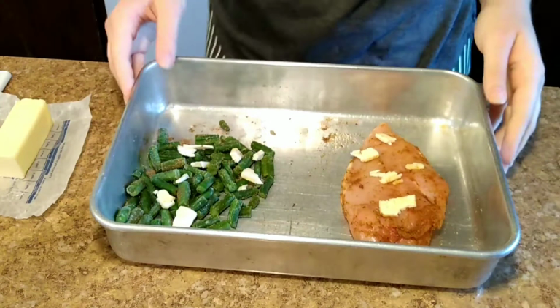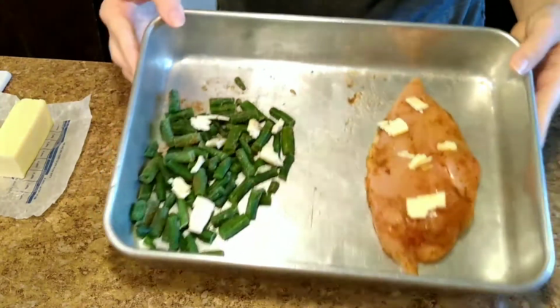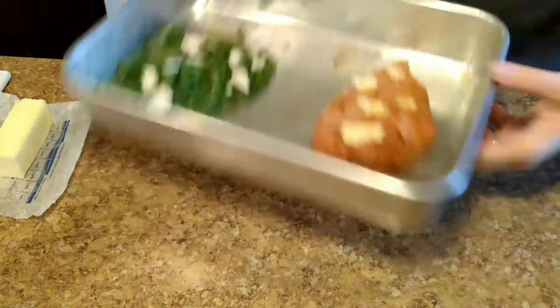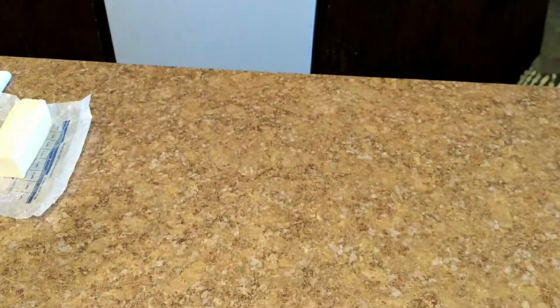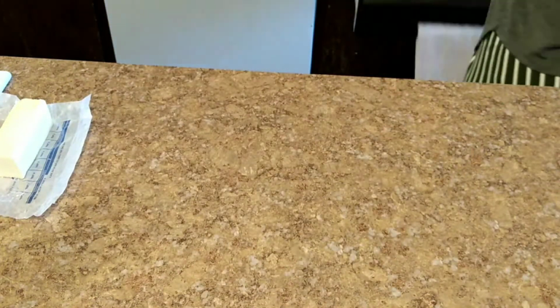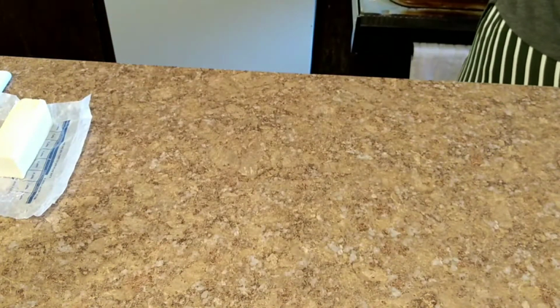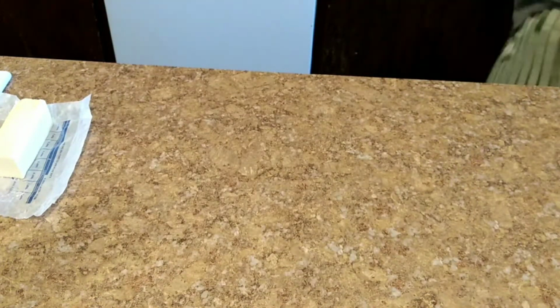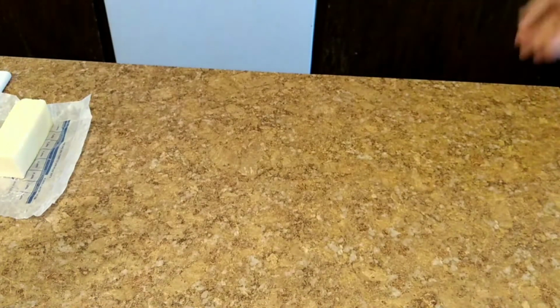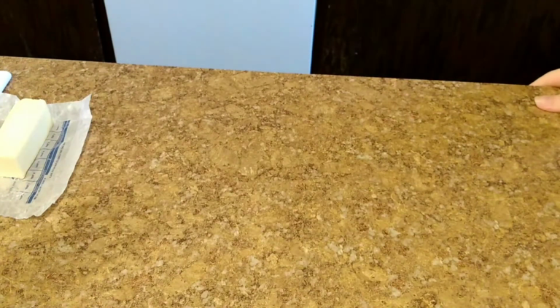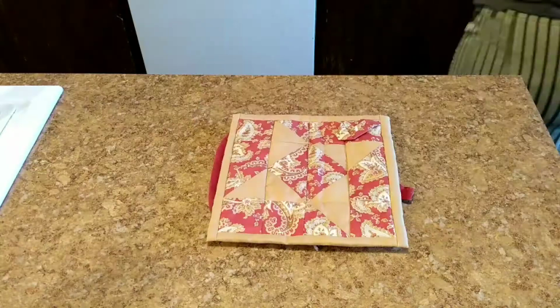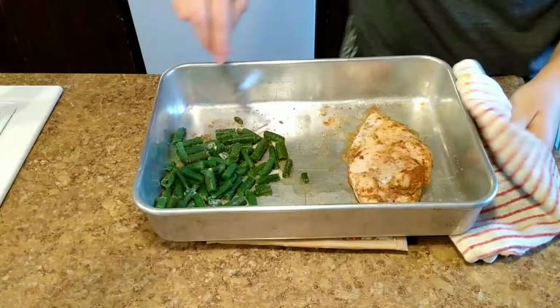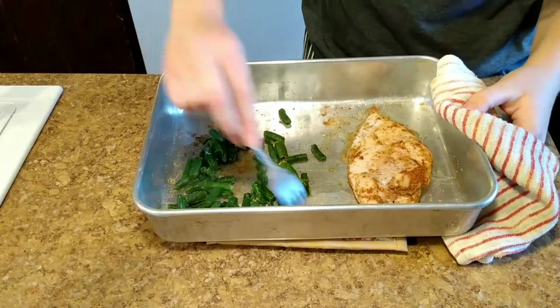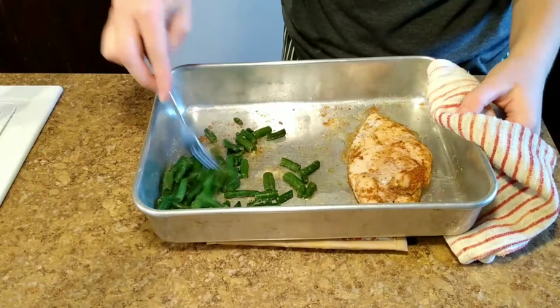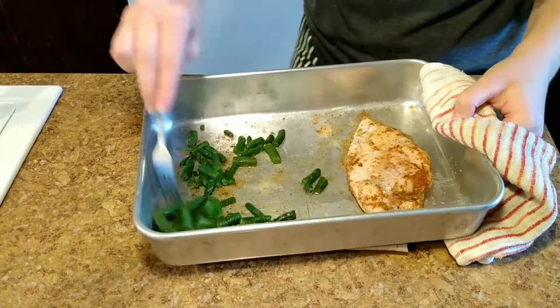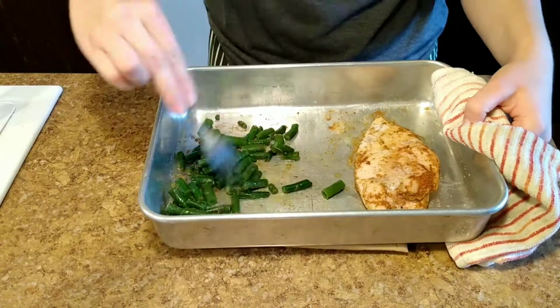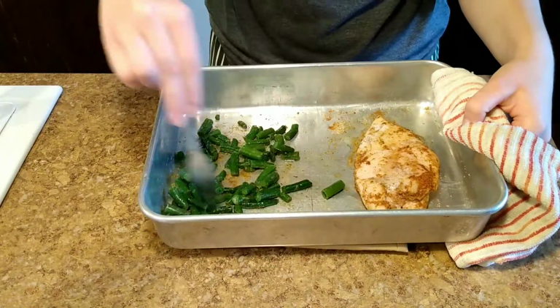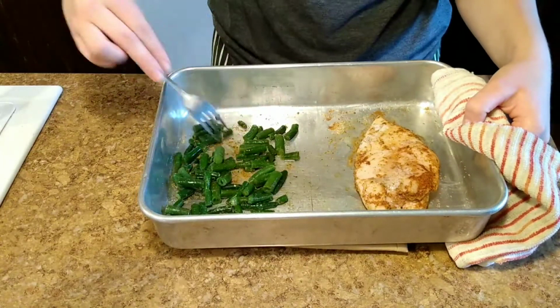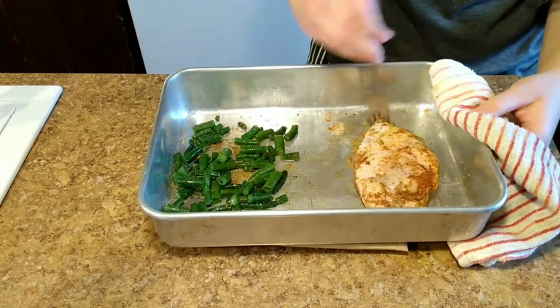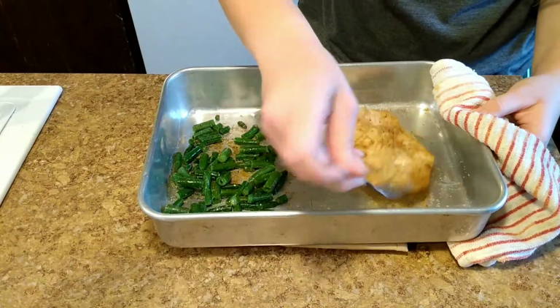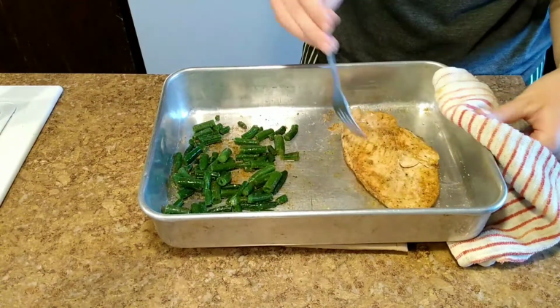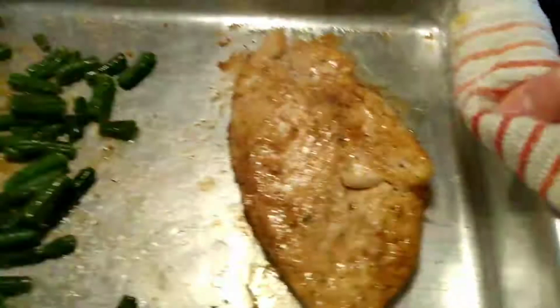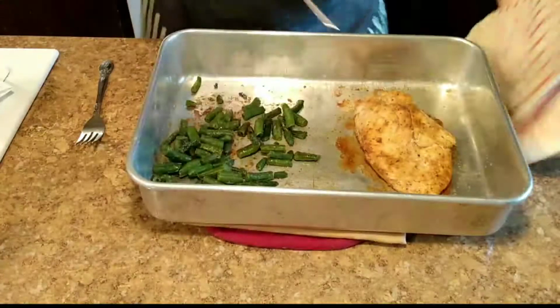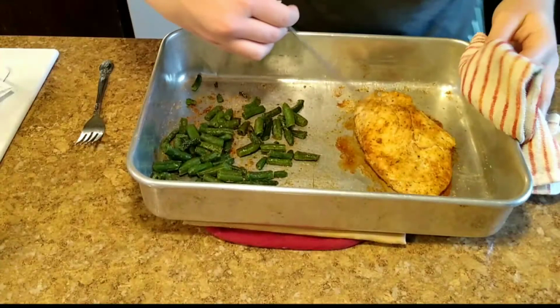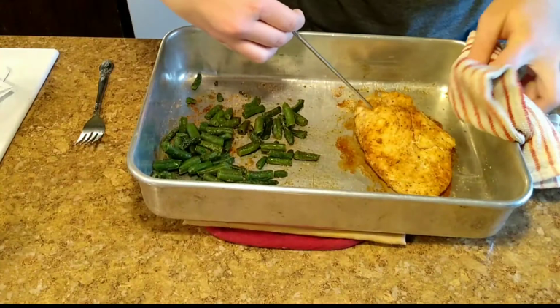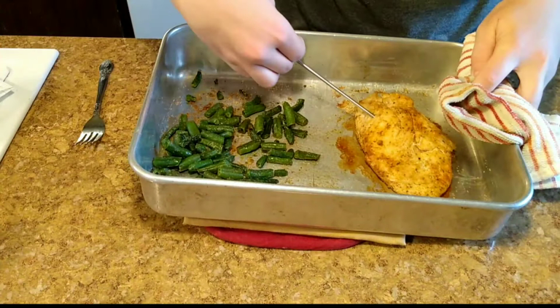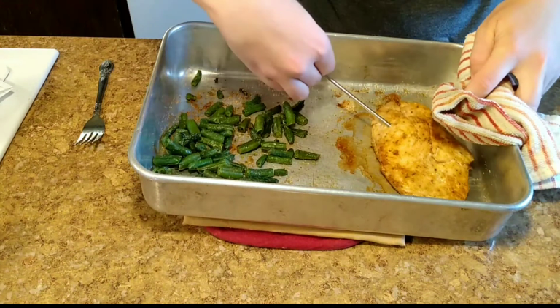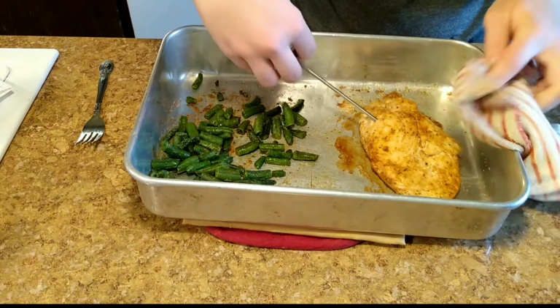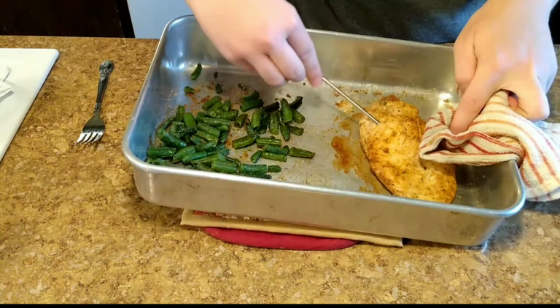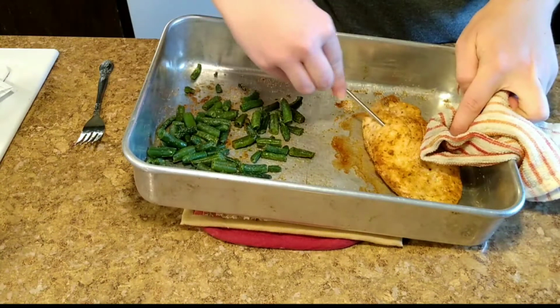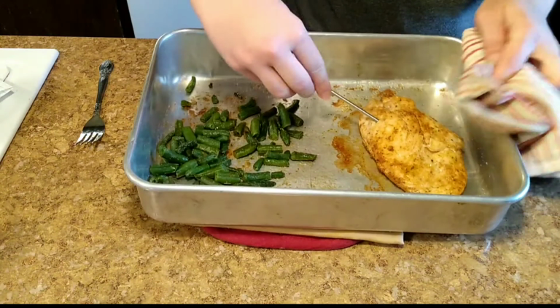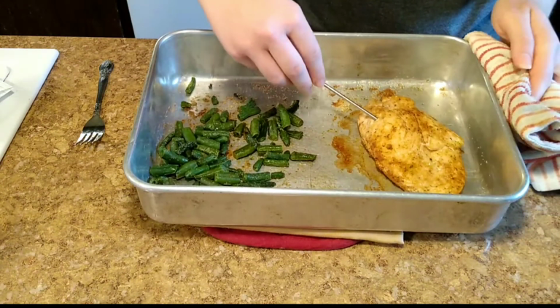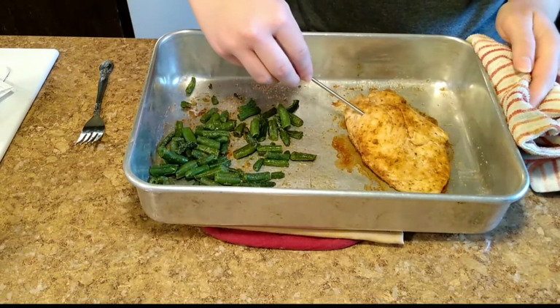When that is done, clean your hands so as not to cross-contaminate anything, and put it in the oven for 10 minutes. After 10 minutes, take it out, toss around the green beans, and turn over the chicken breast. Then put it in the oven for 10 more minutes.